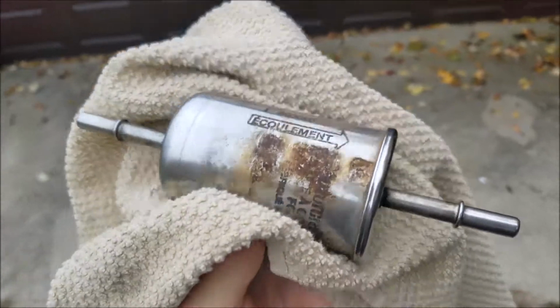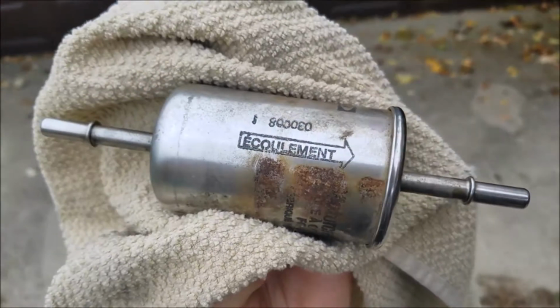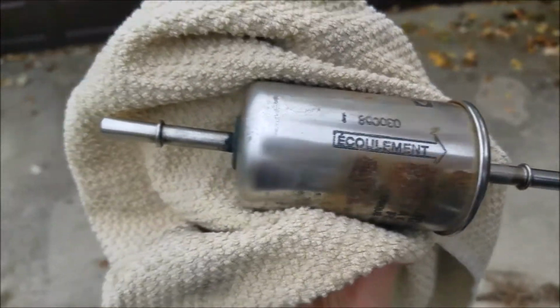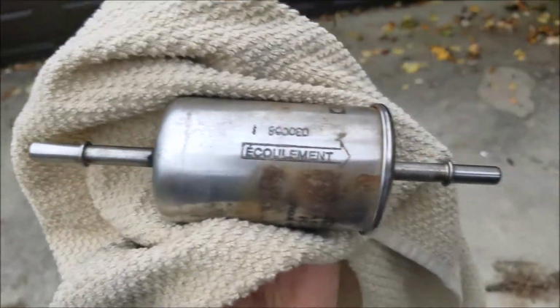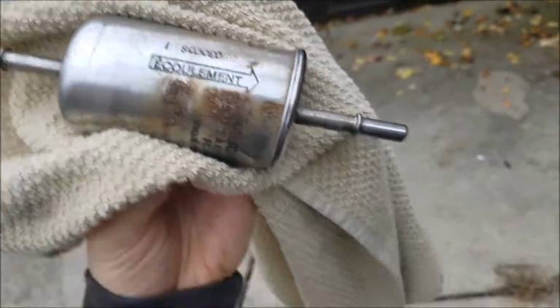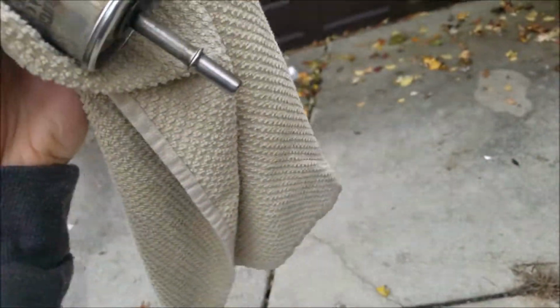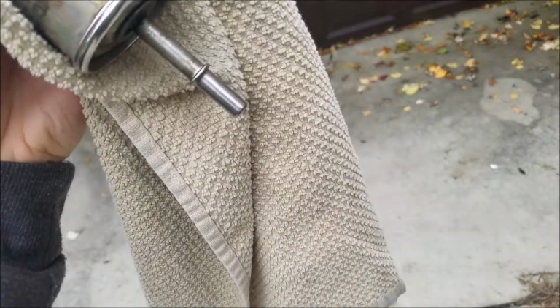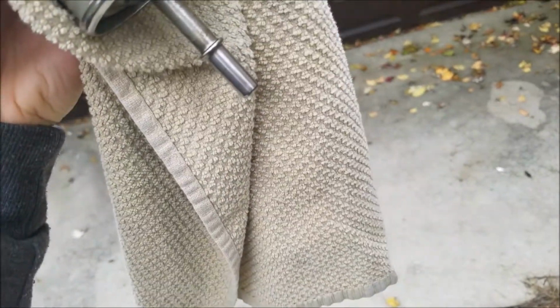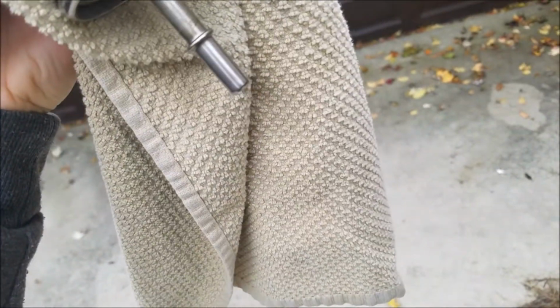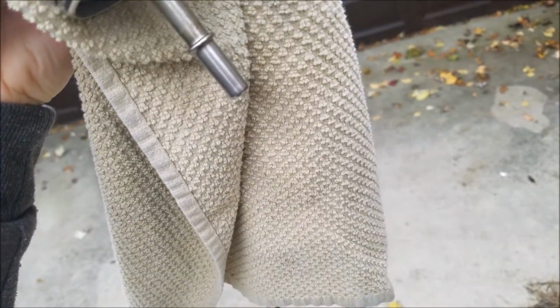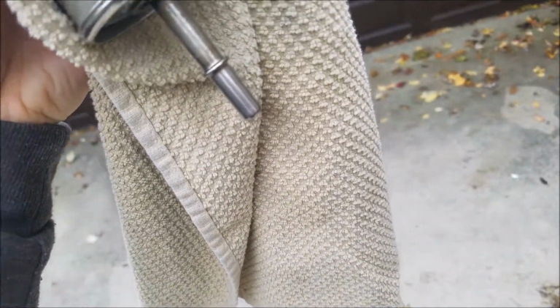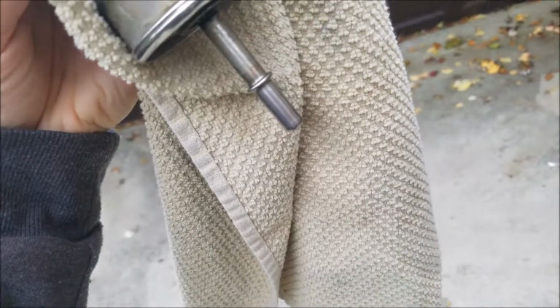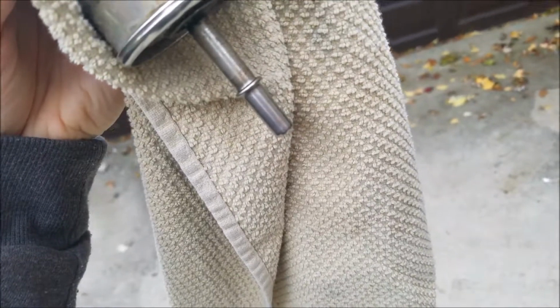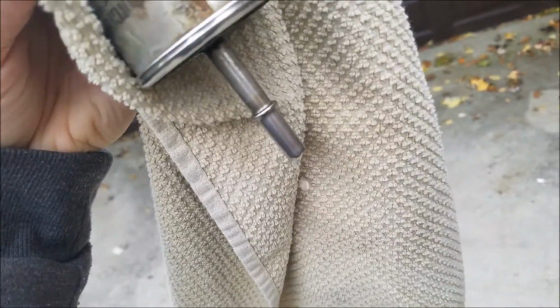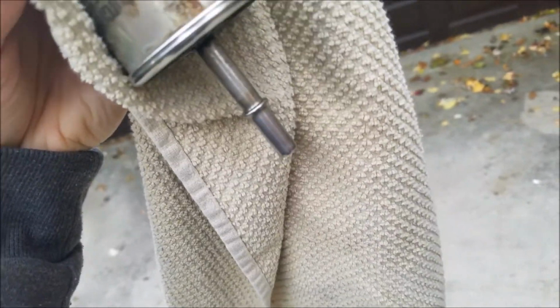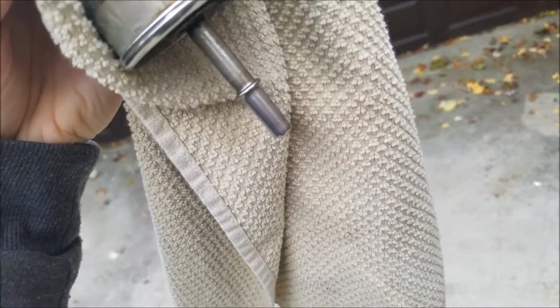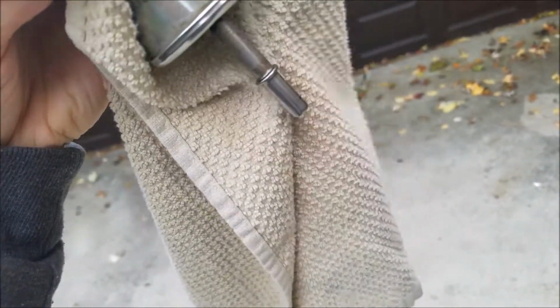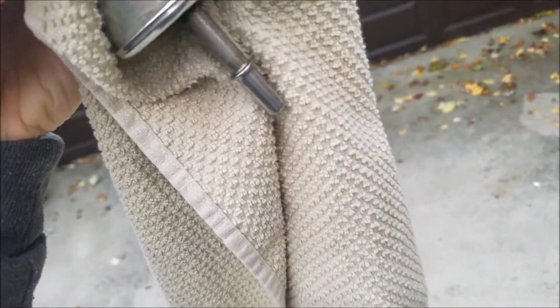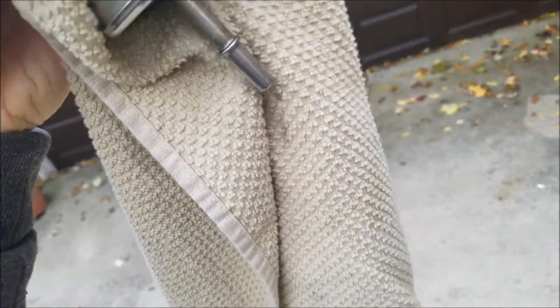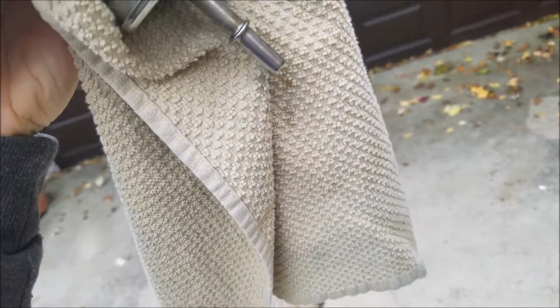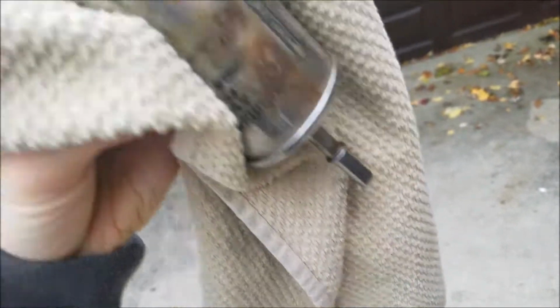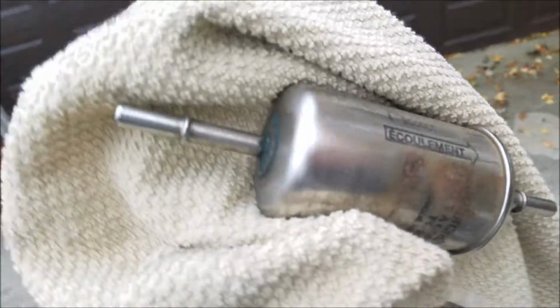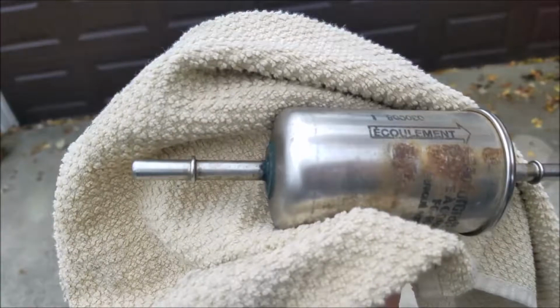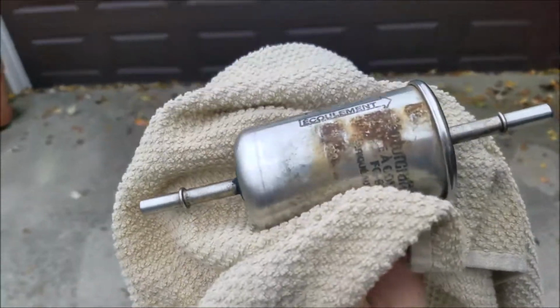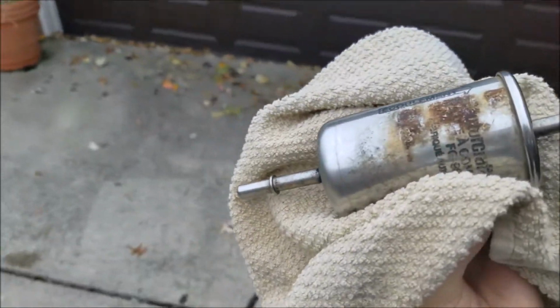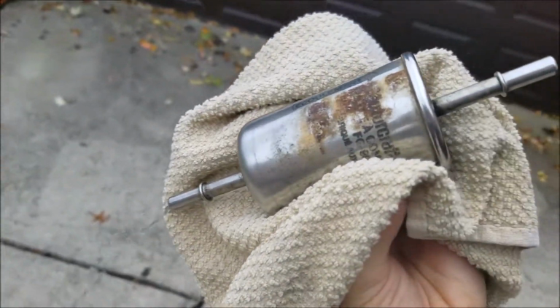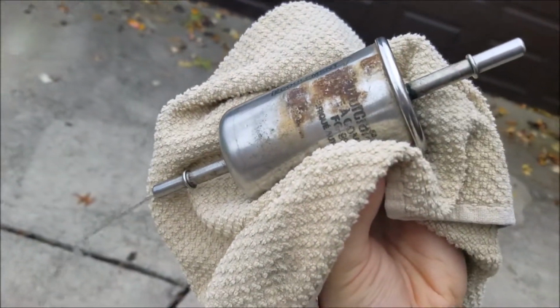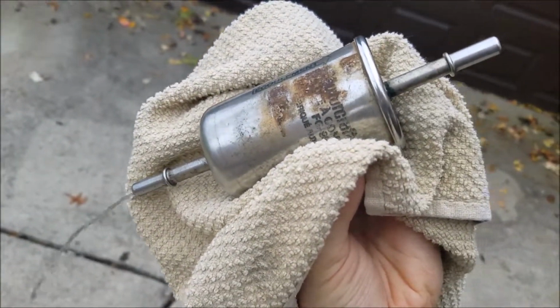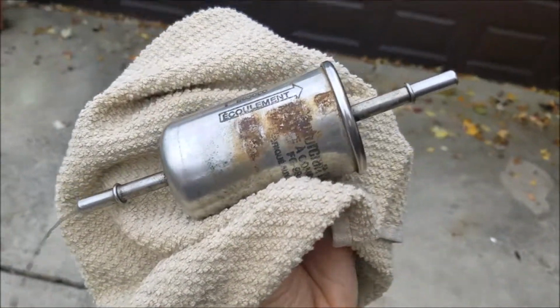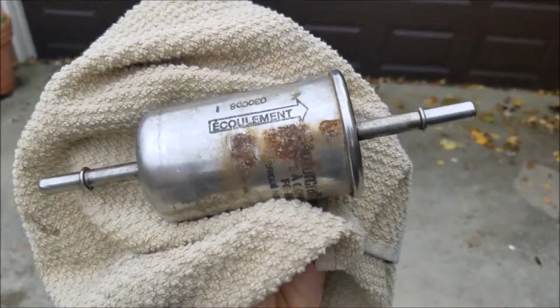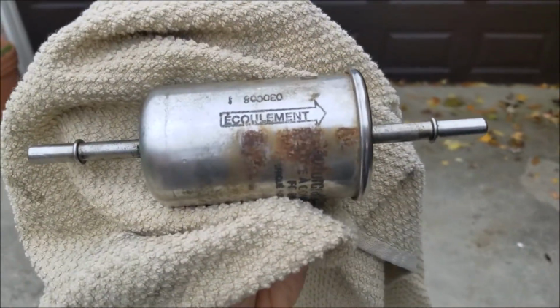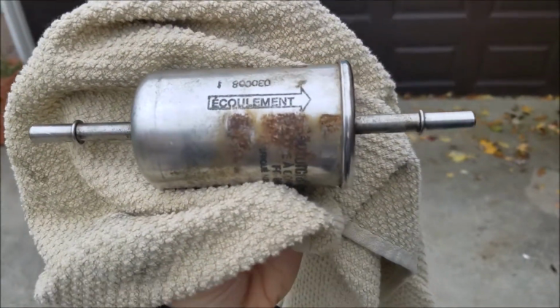You see where the fuel goes from left to right? Watch this. Yeah — only two, three drops, and I have to shake it. Watch when I go the other way. Change your fuel filter, guys.